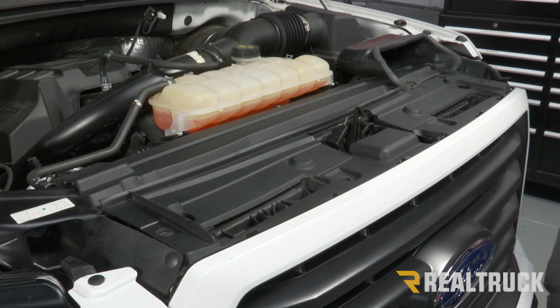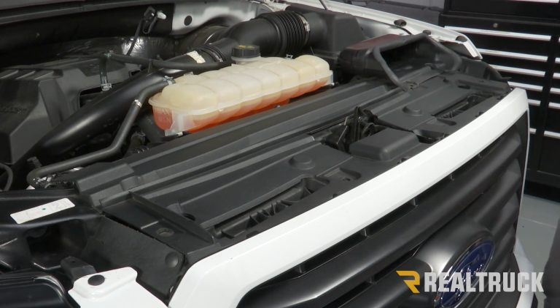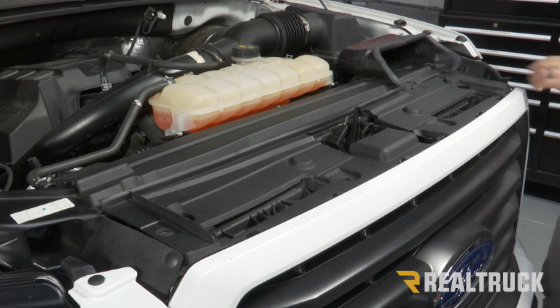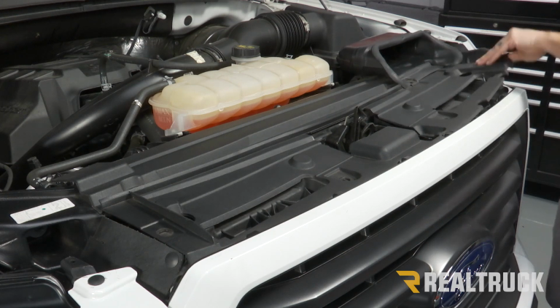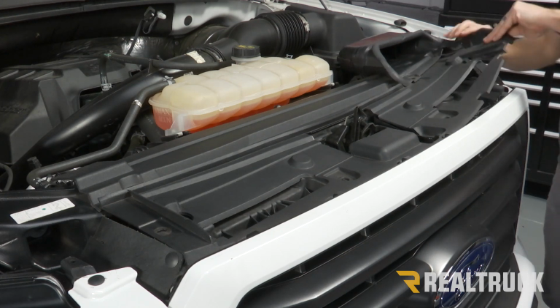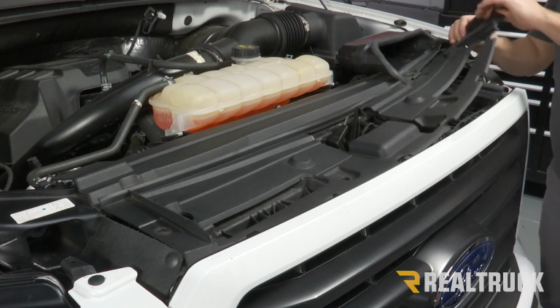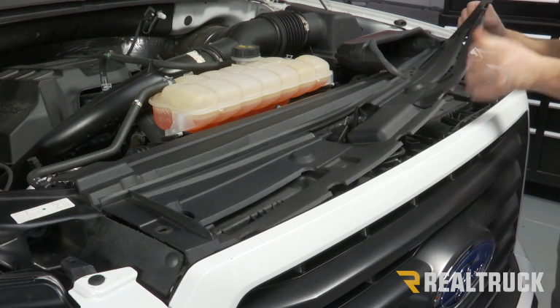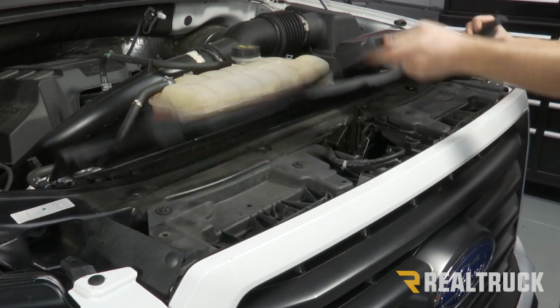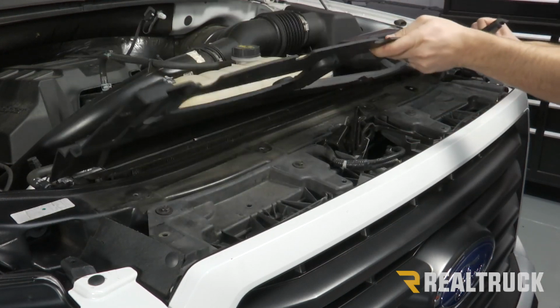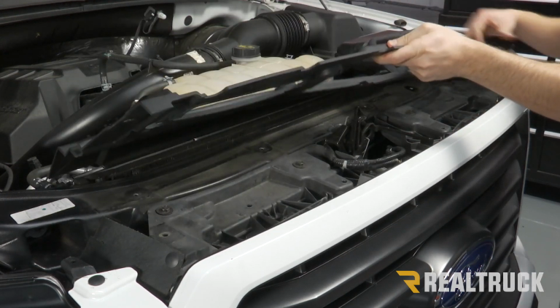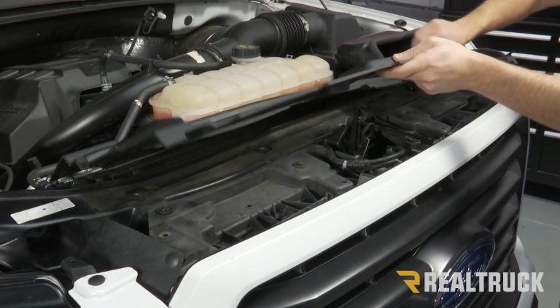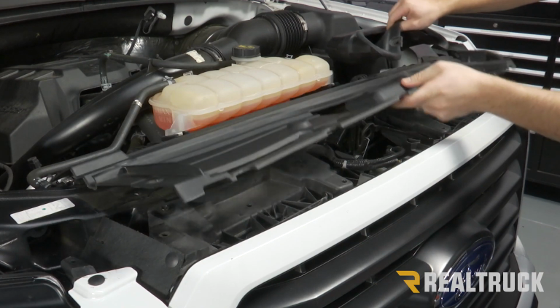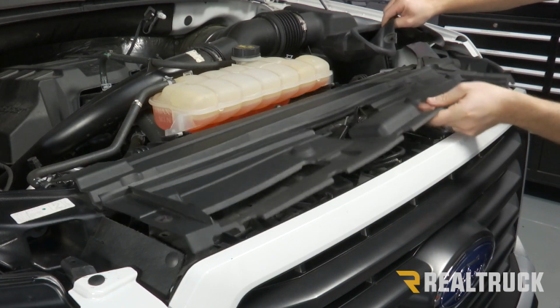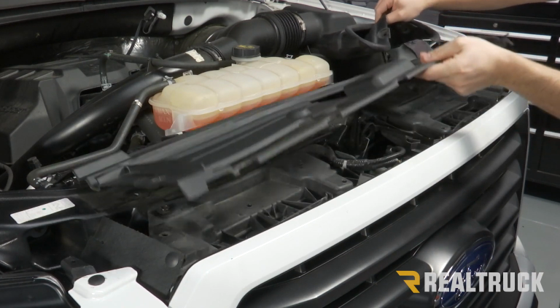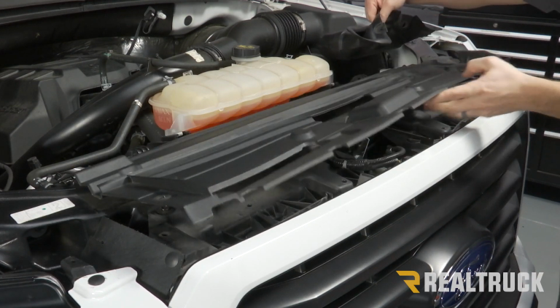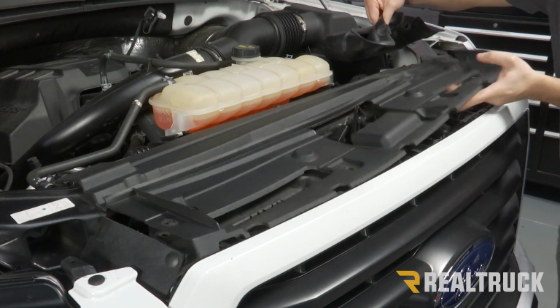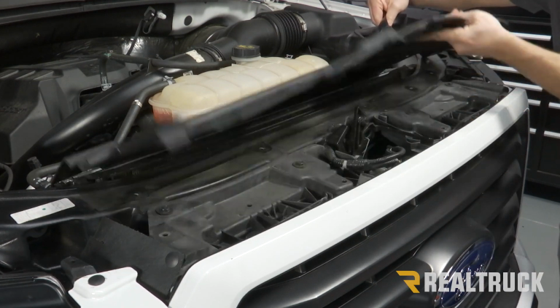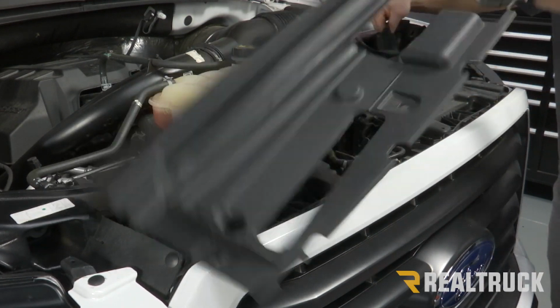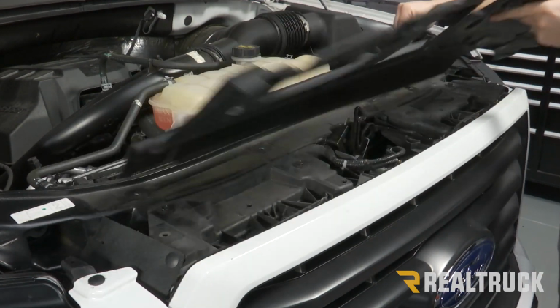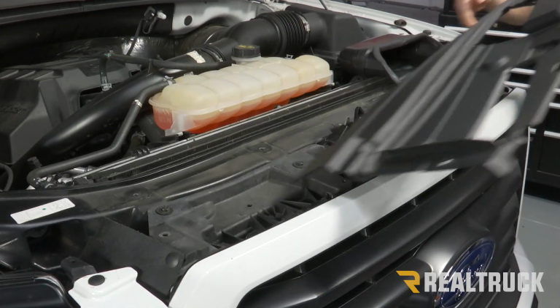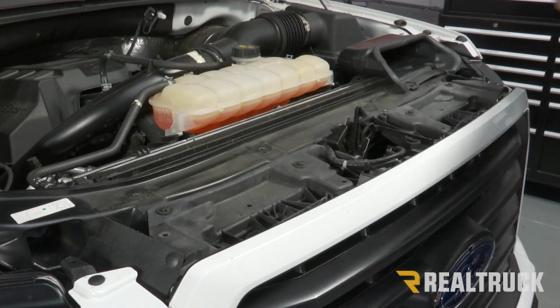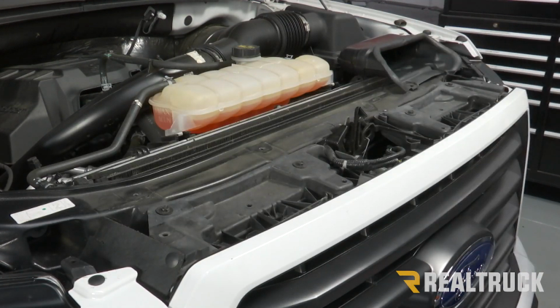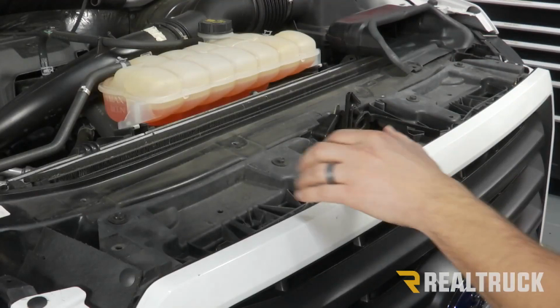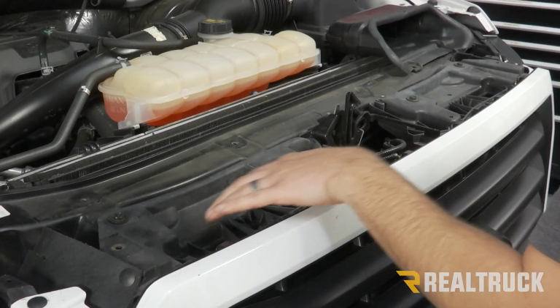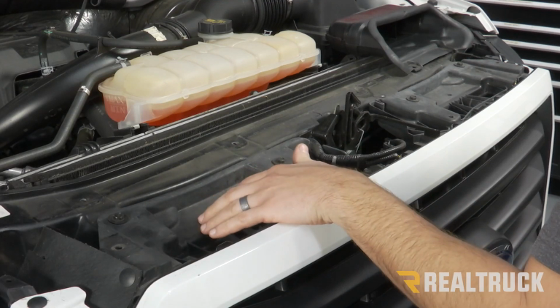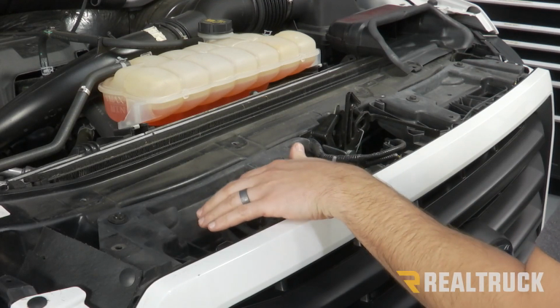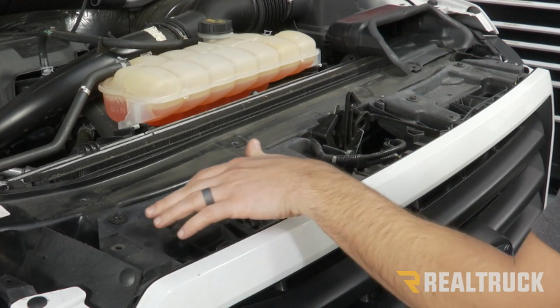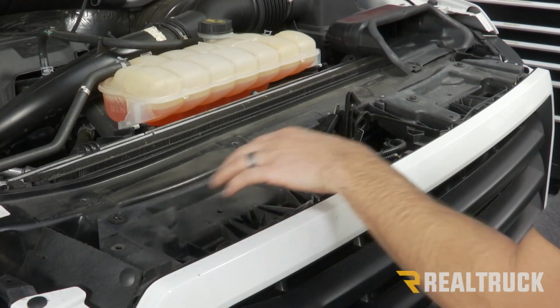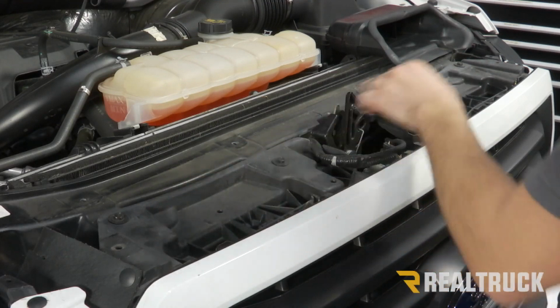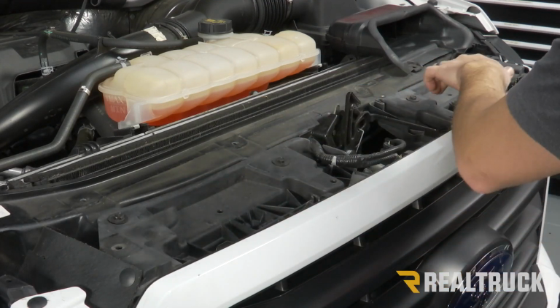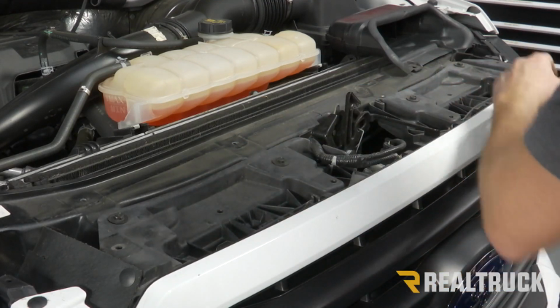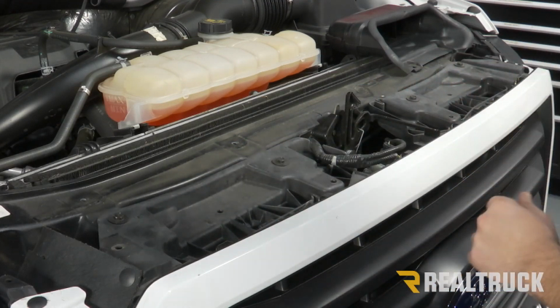Once we have all those off, we should be able to just lift up and pull it out. Now, once you get that cover off, you can see that there are some screws that are holding our grill in place.